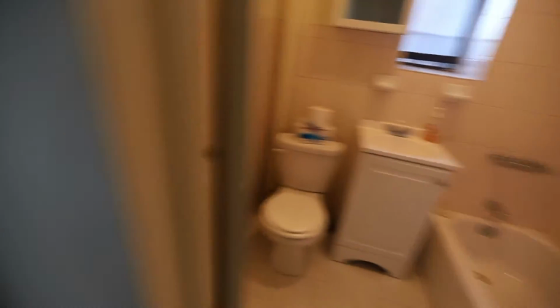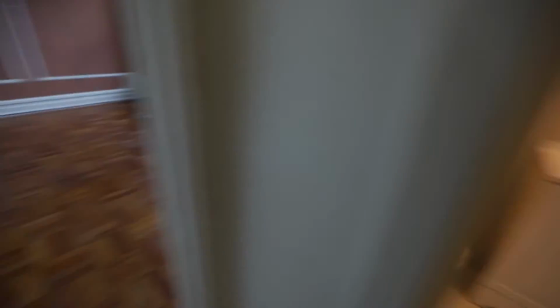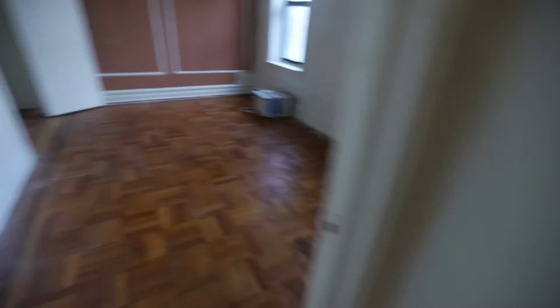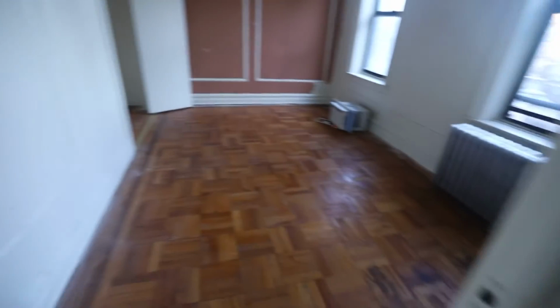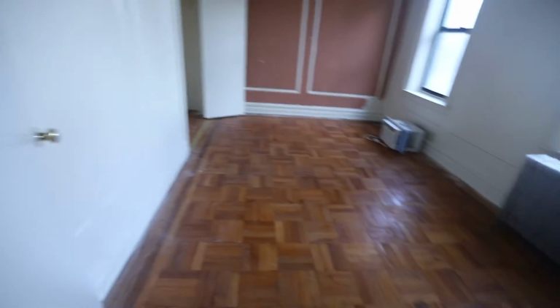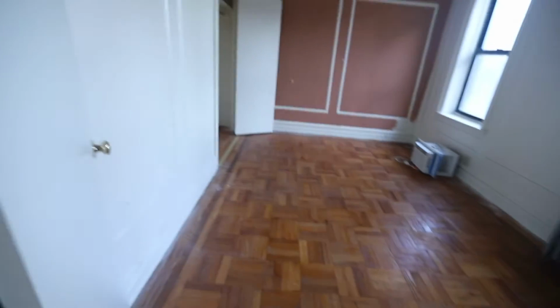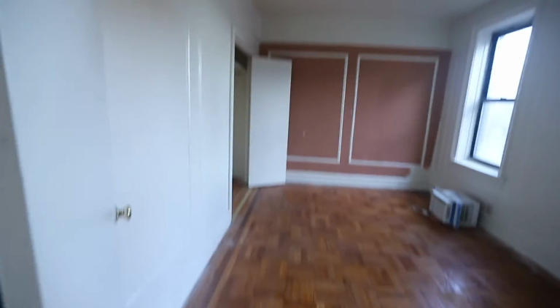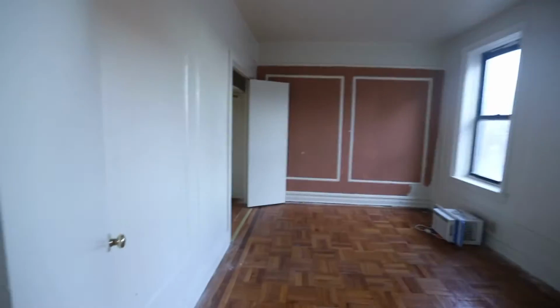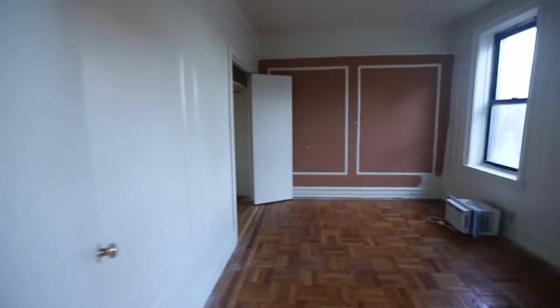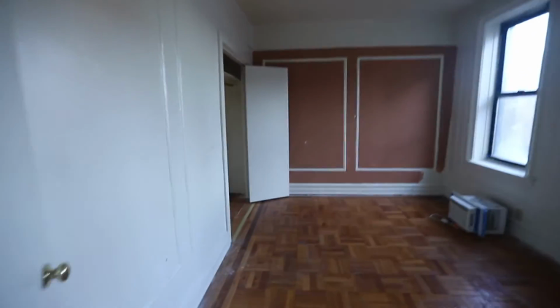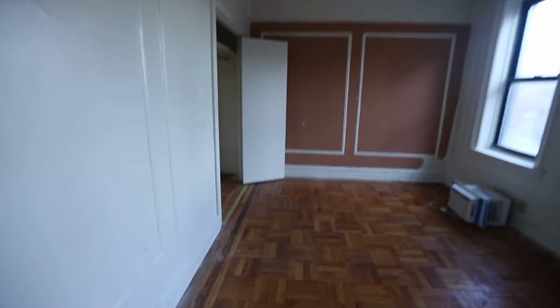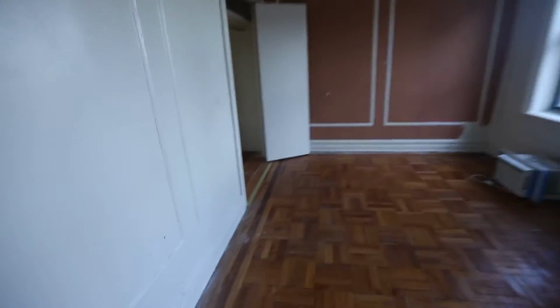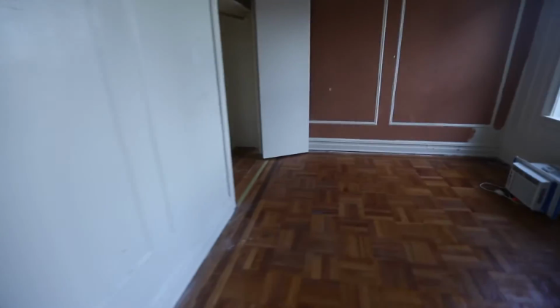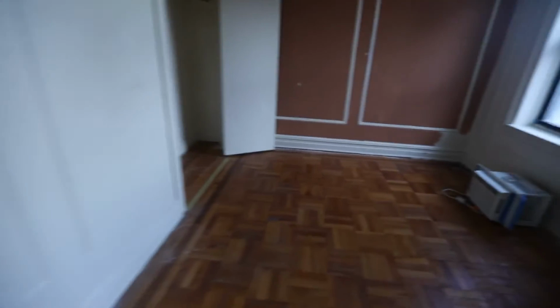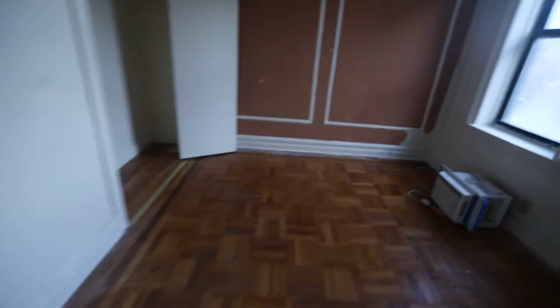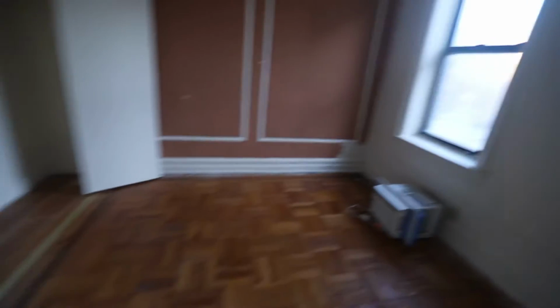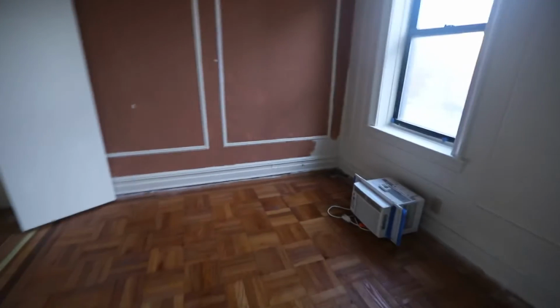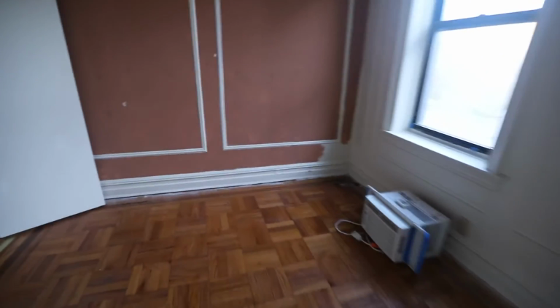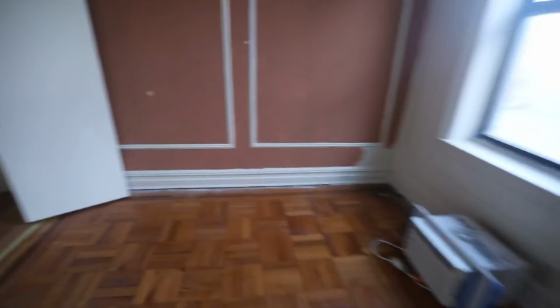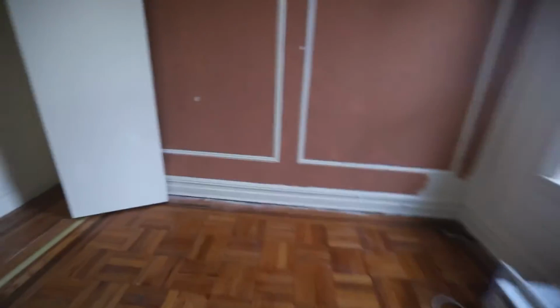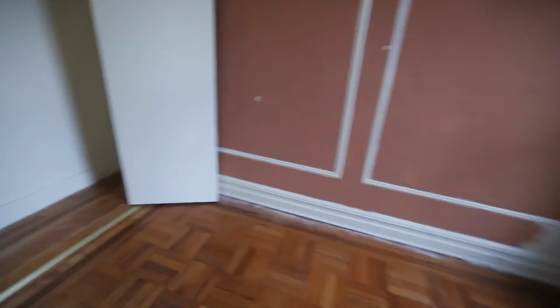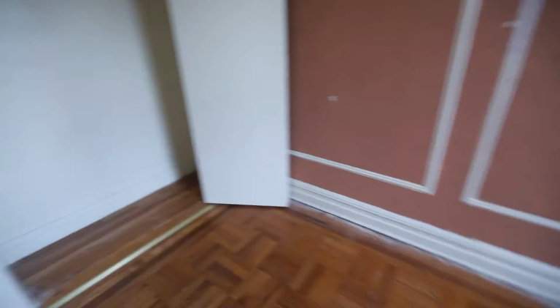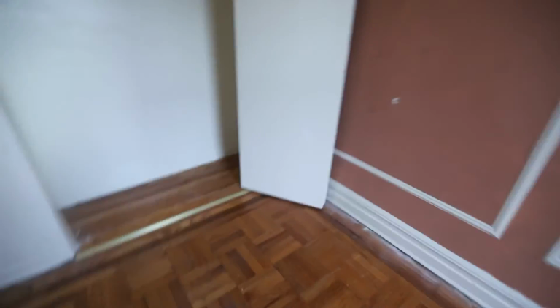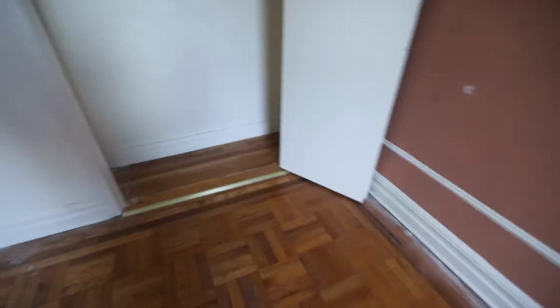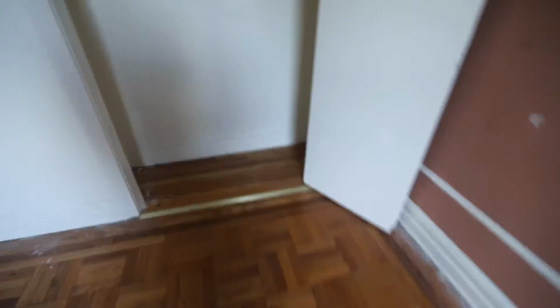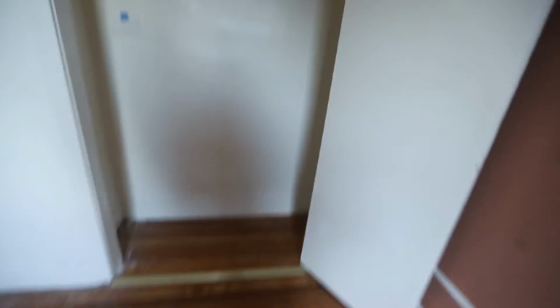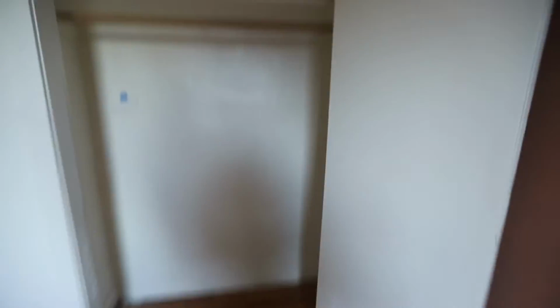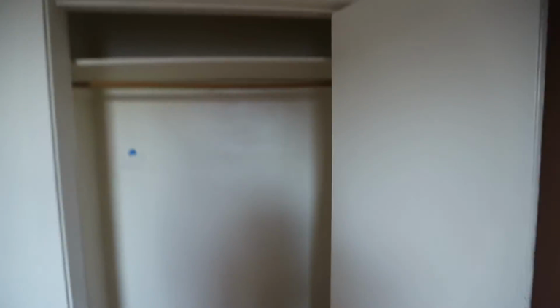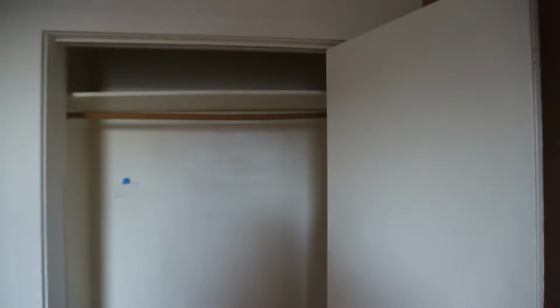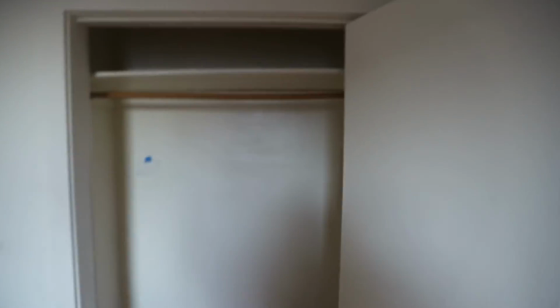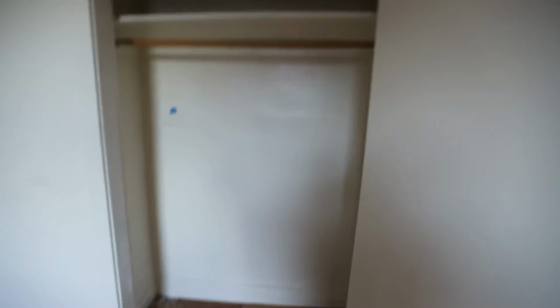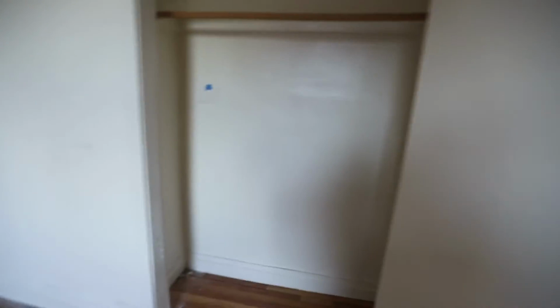Here is the bedroom. Huge bedroom. Also, a great big closet.